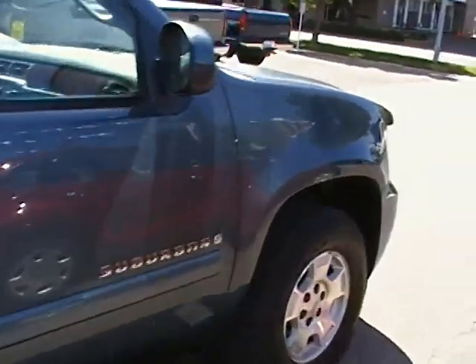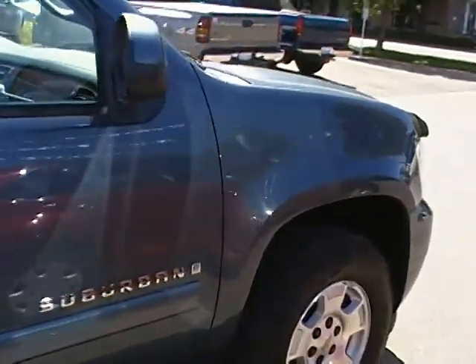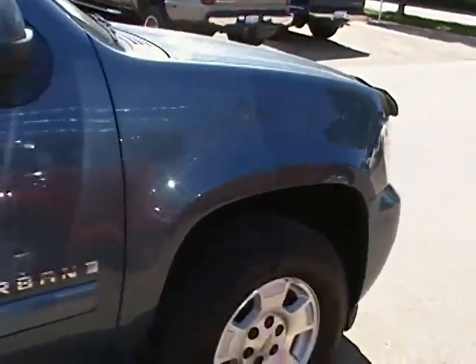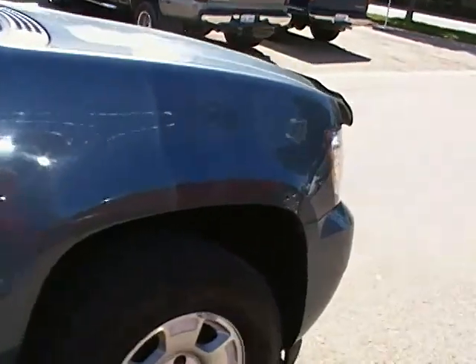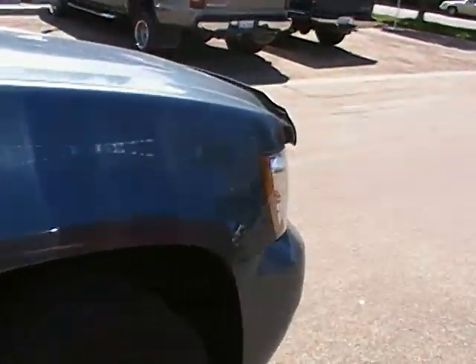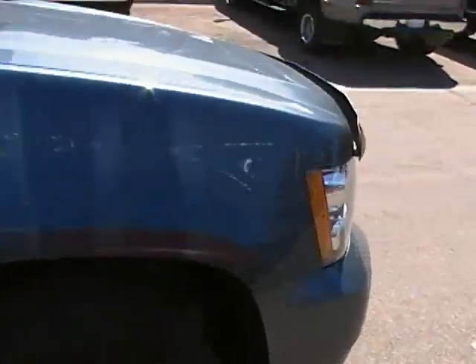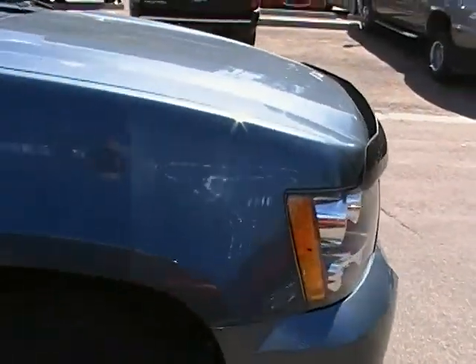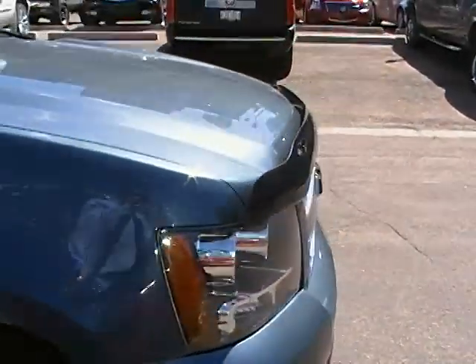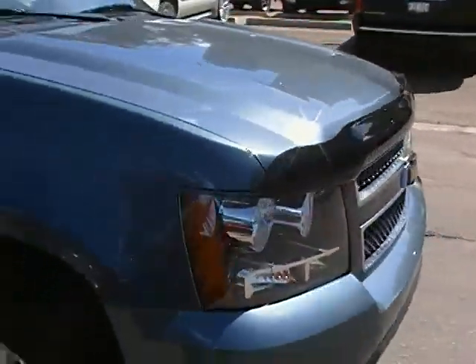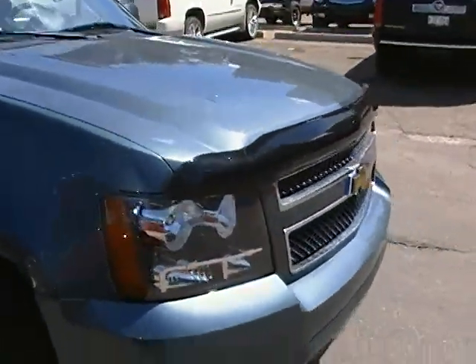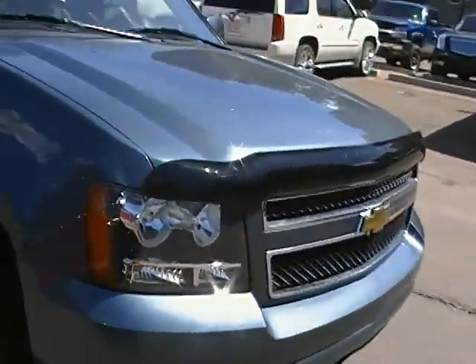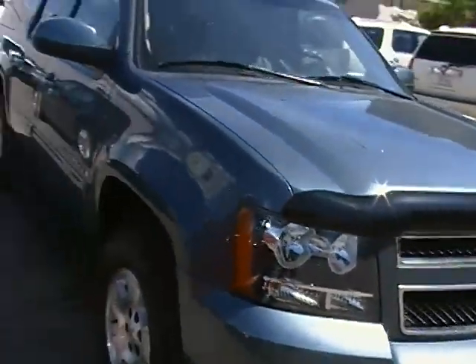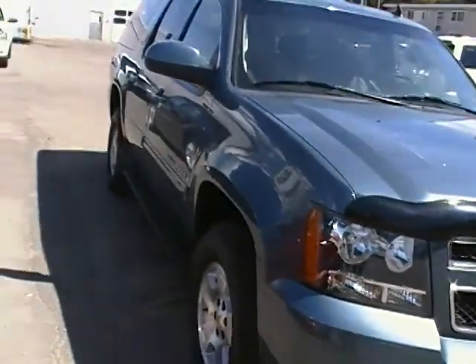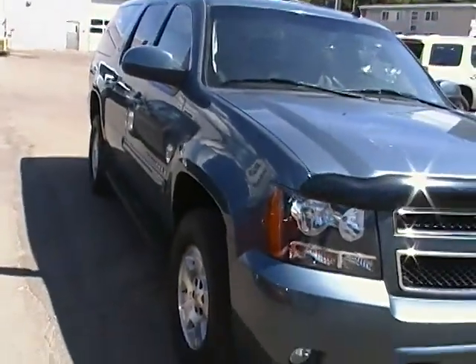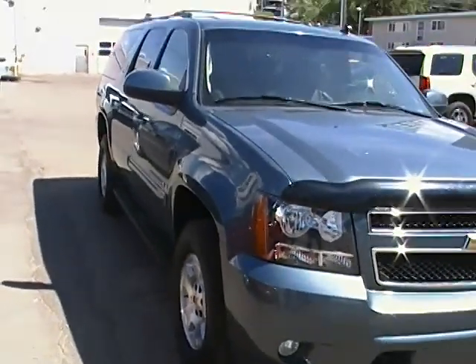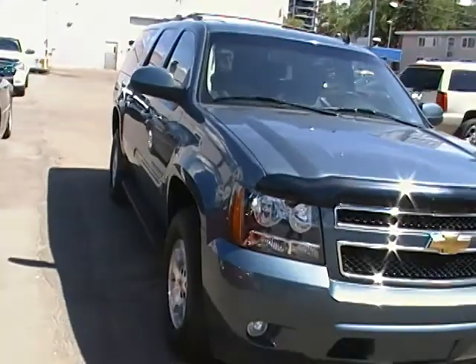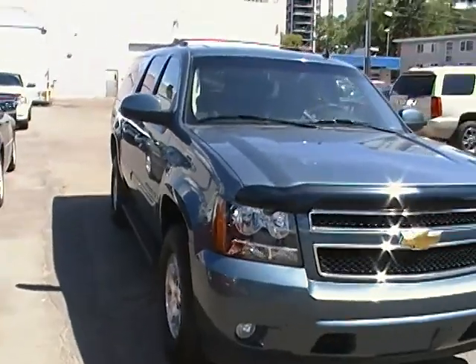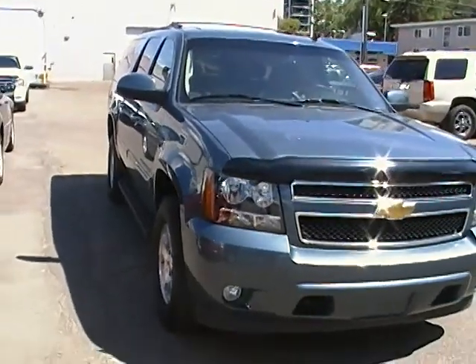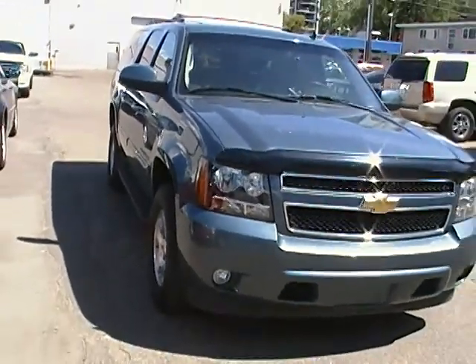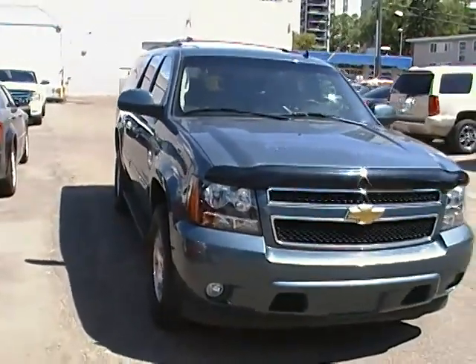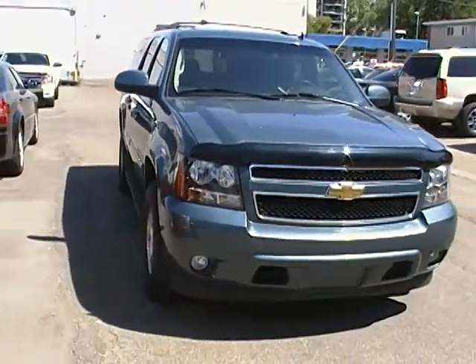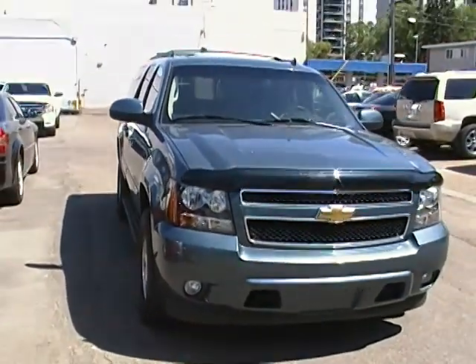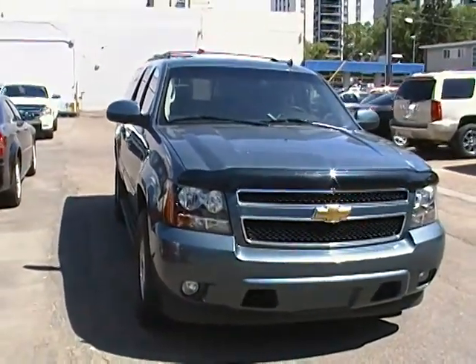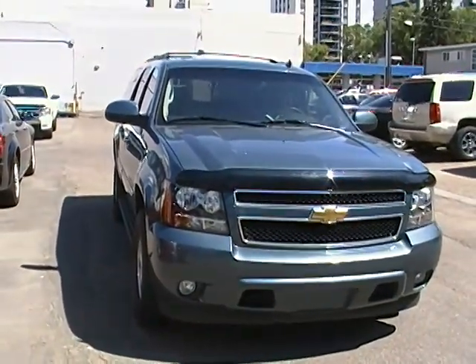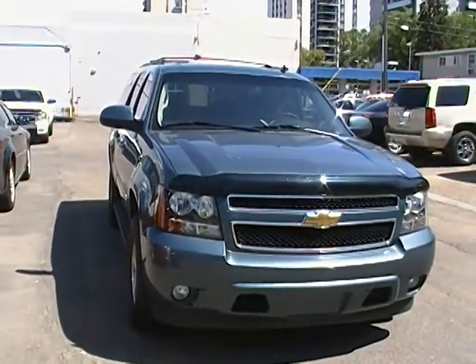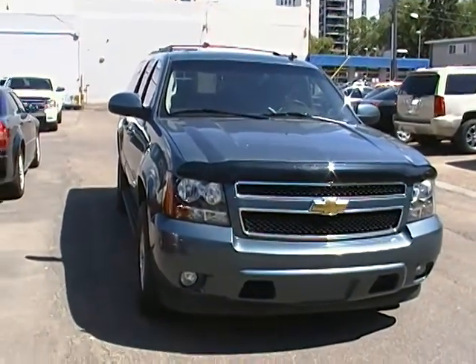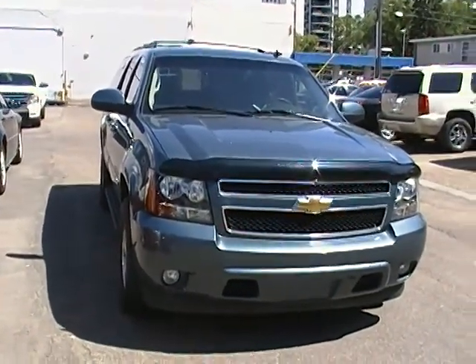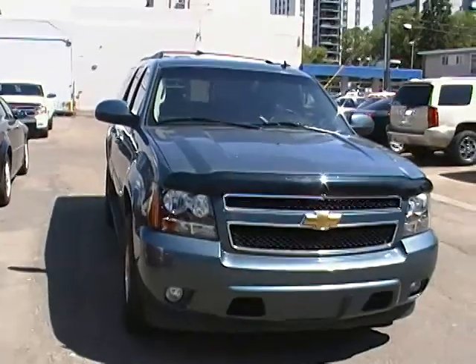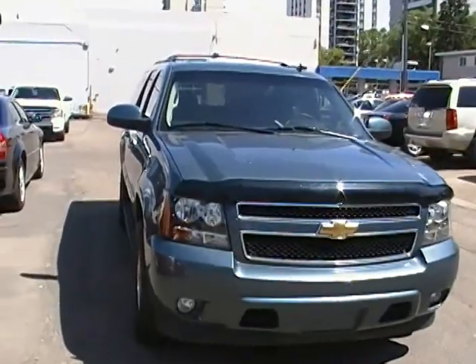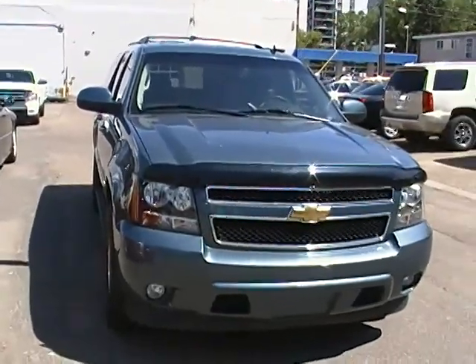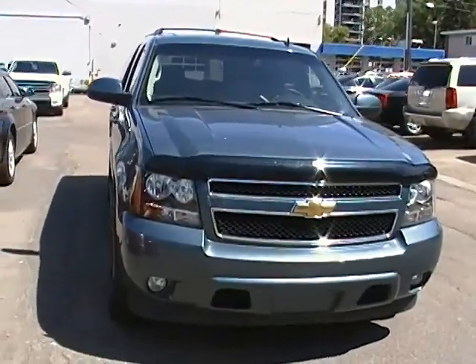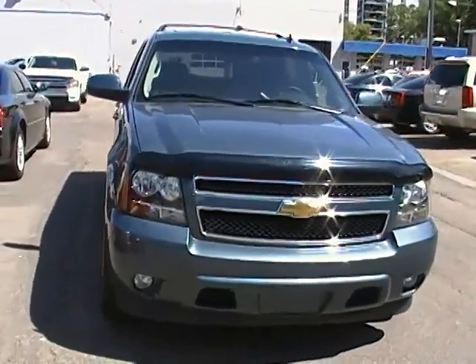So if you want to come down and take this vehicle for a test drive, please feel free to give us a call. Our number here is 780-482-5771, or take a look at us online at EdmontonMotors.com. Thank you.